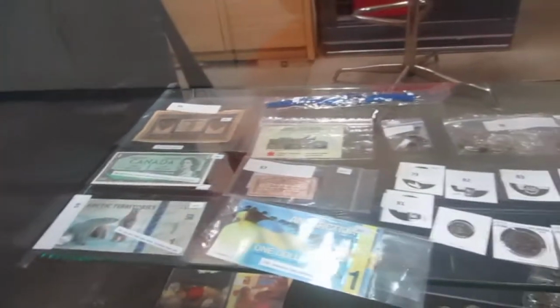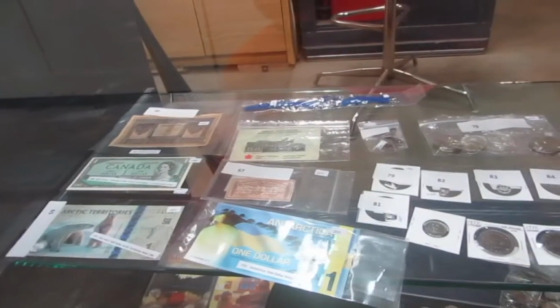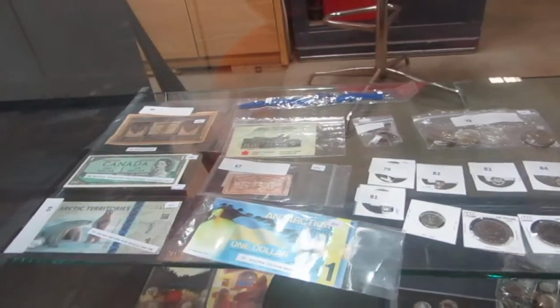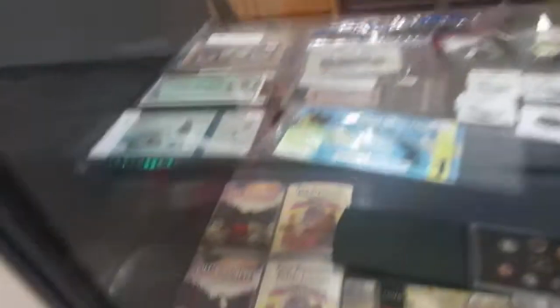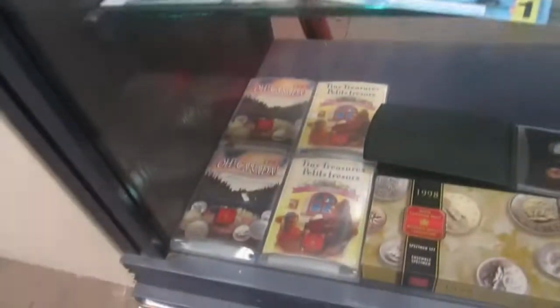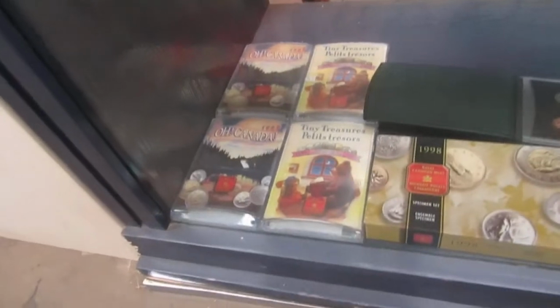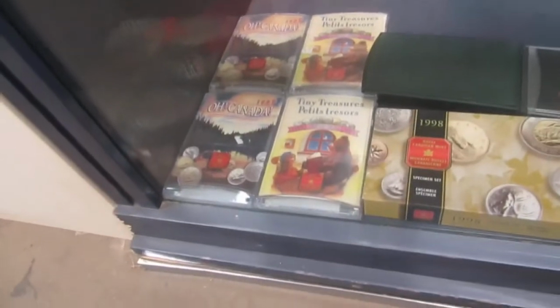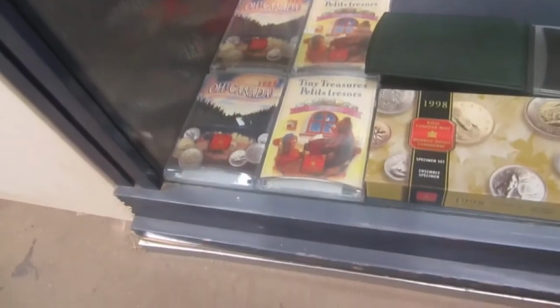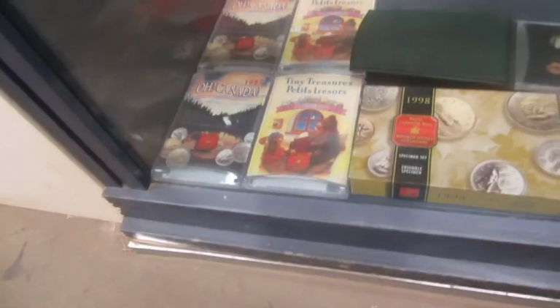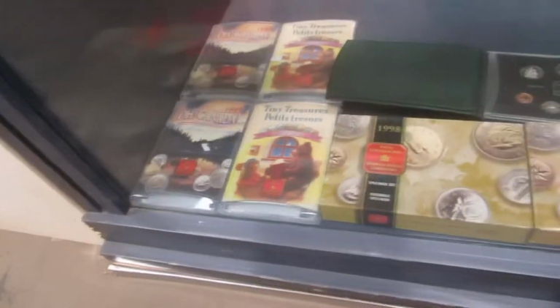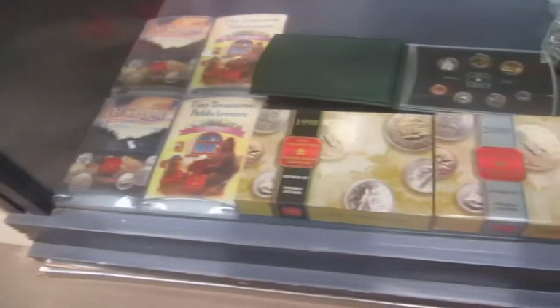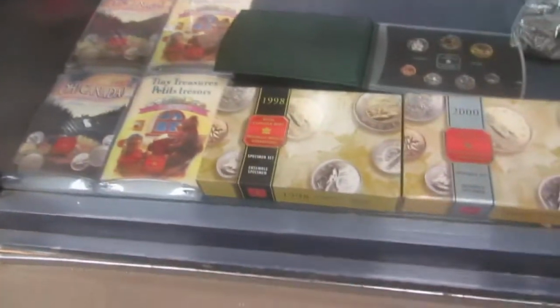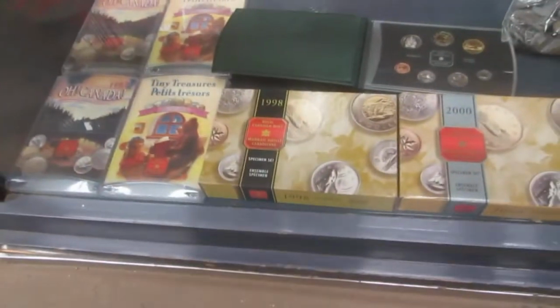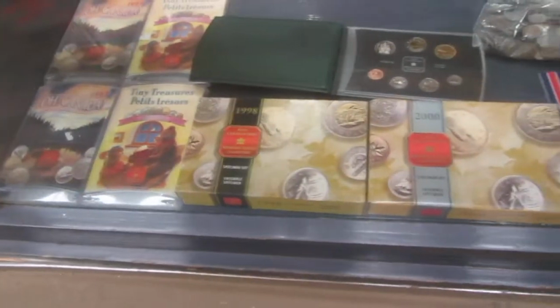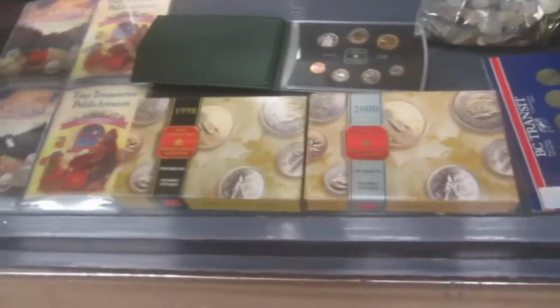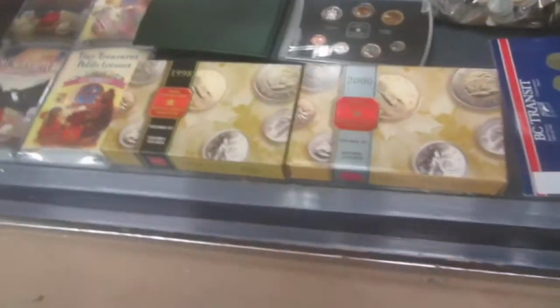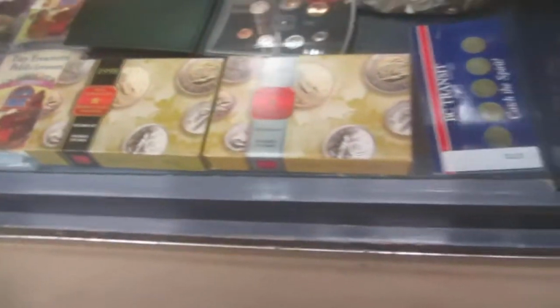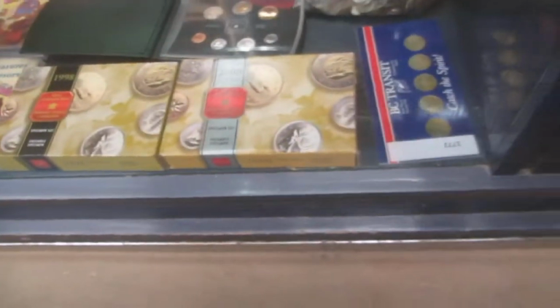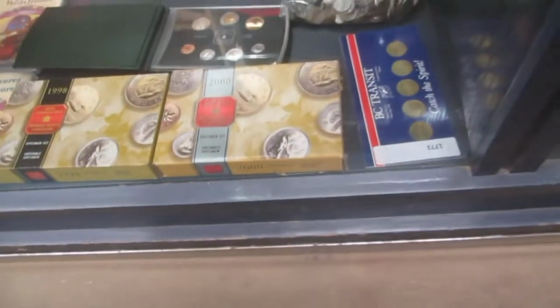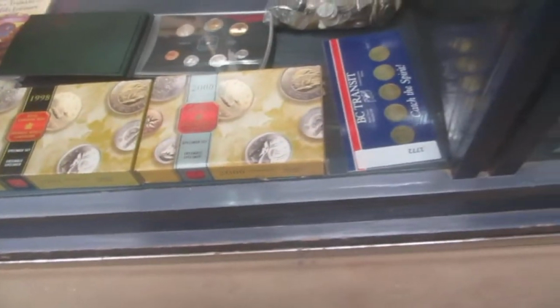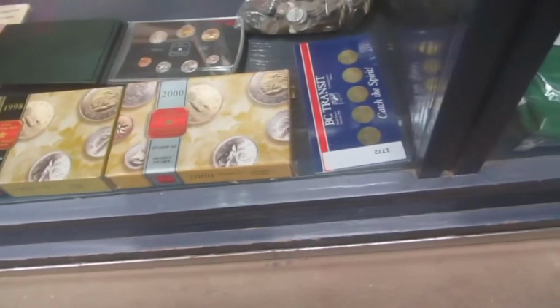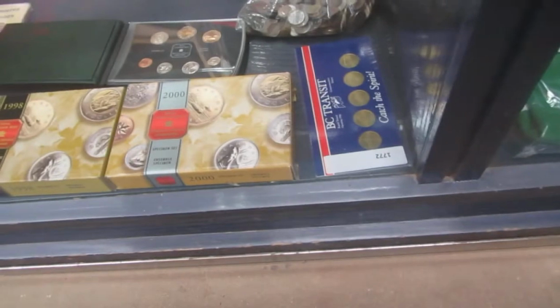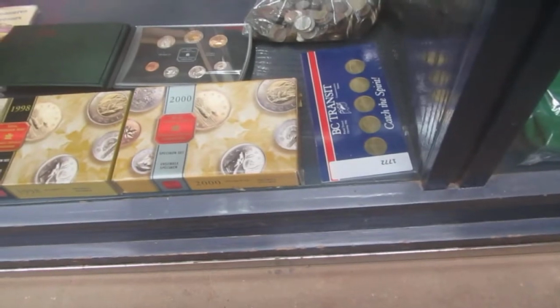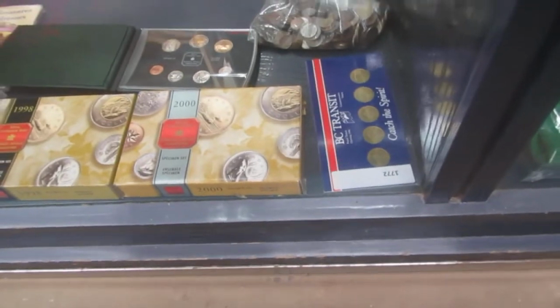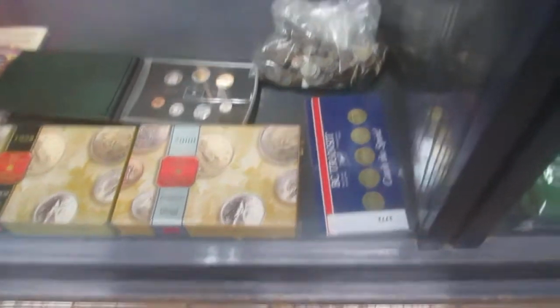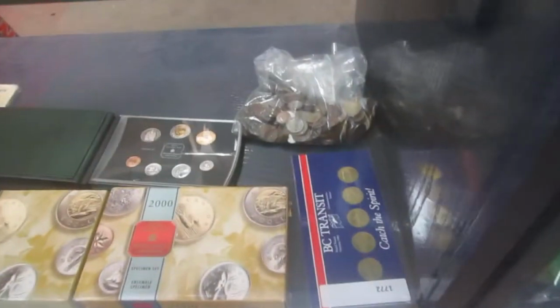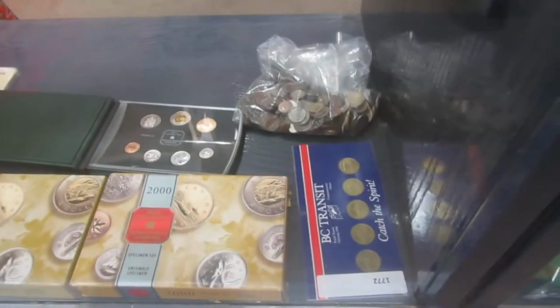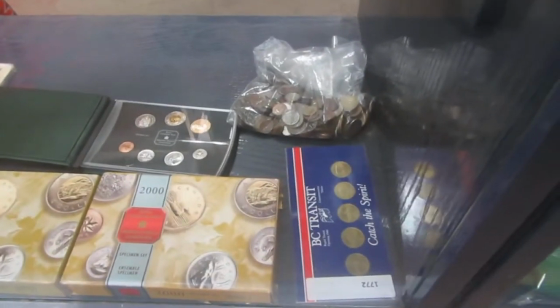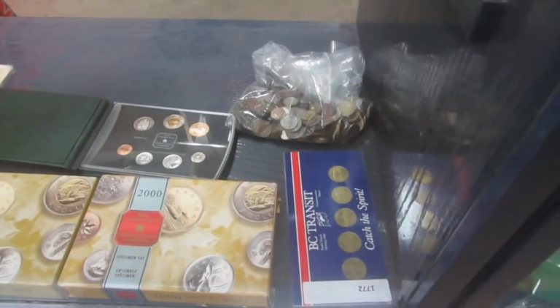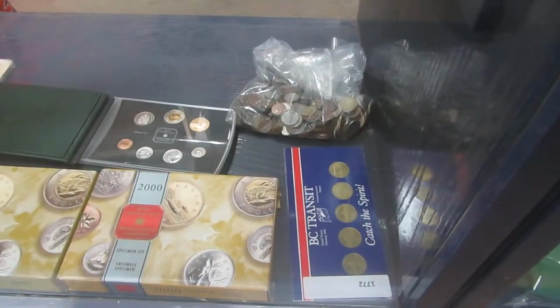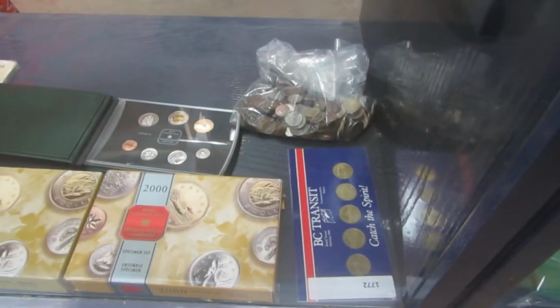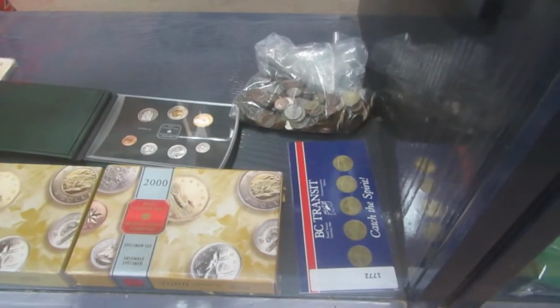We've got a Disney watch. We've got coin sets — all kinds of coin sets. Check it out. A bag of coins. We also have a bag of coins here. There's a lot of stuff.